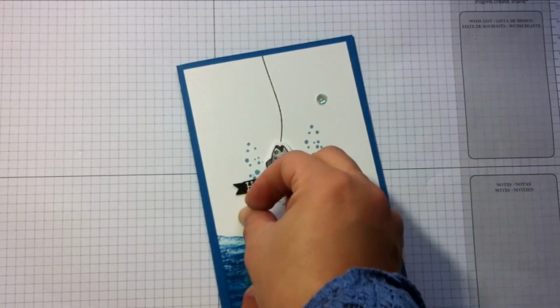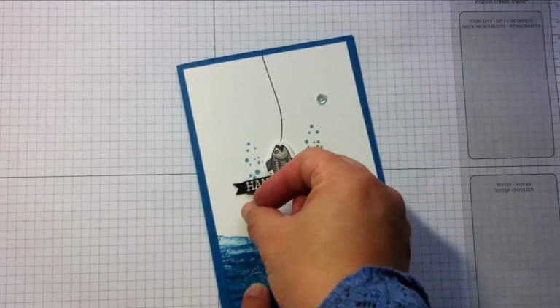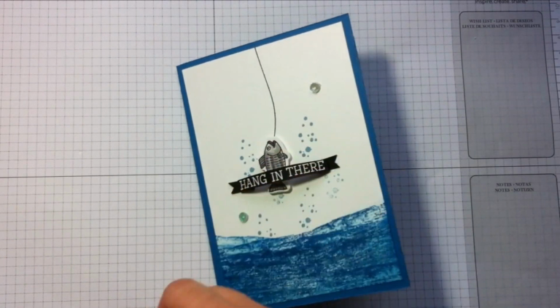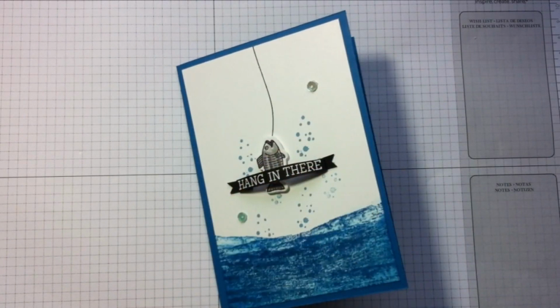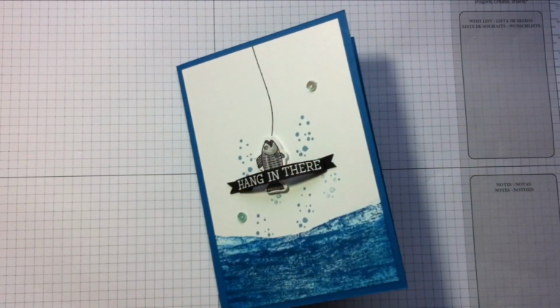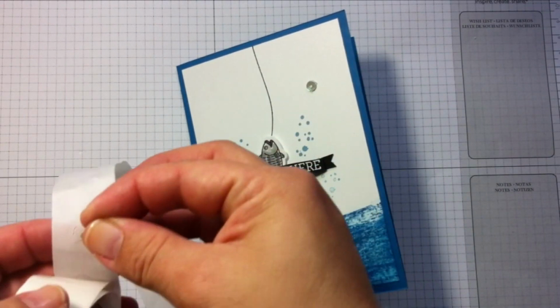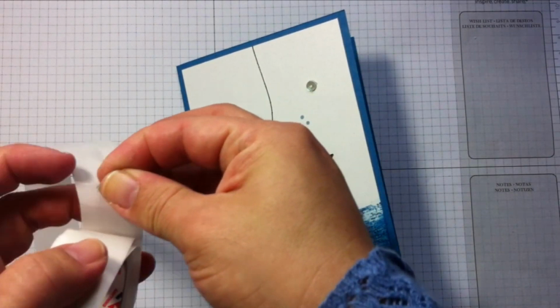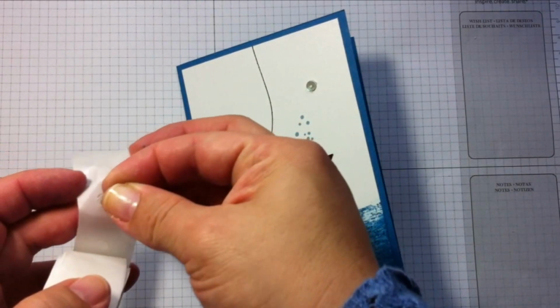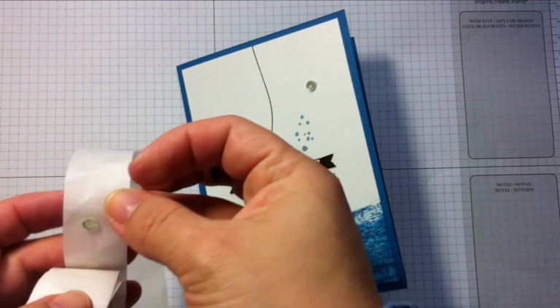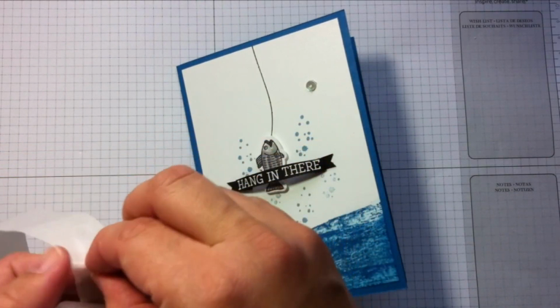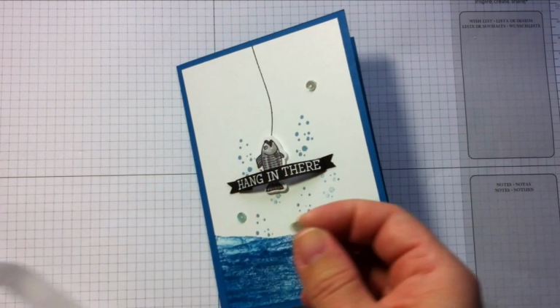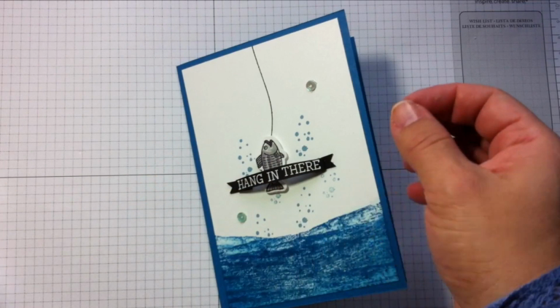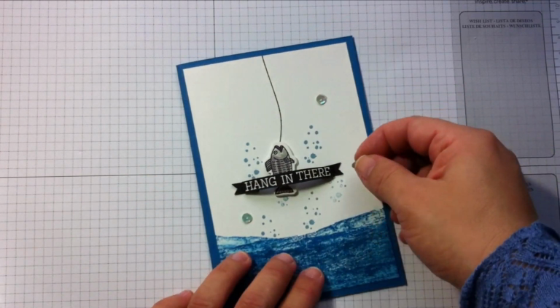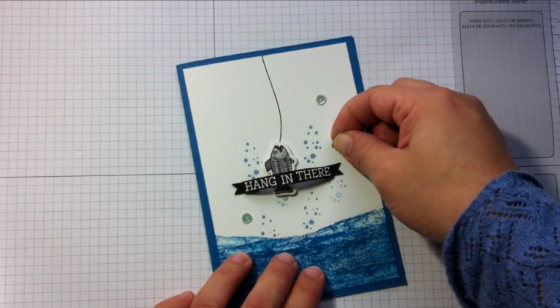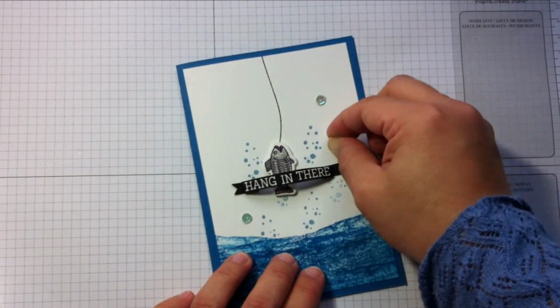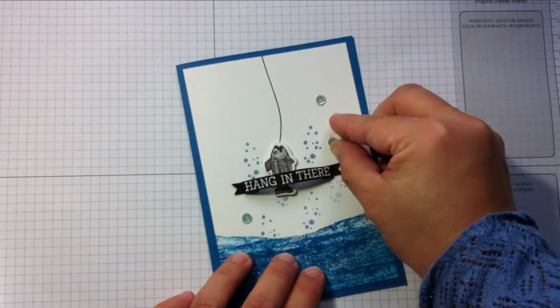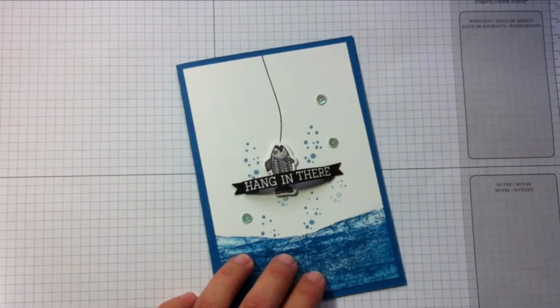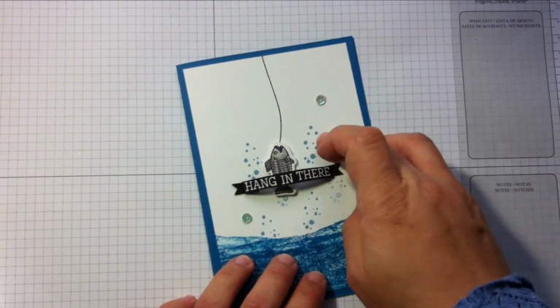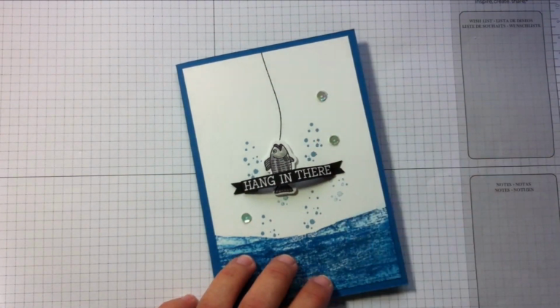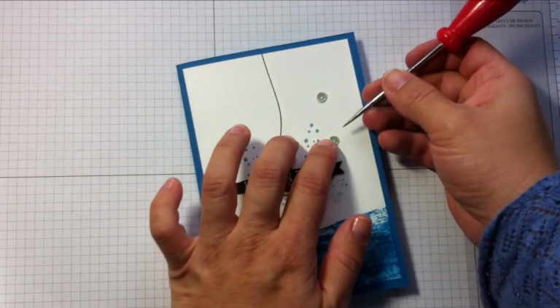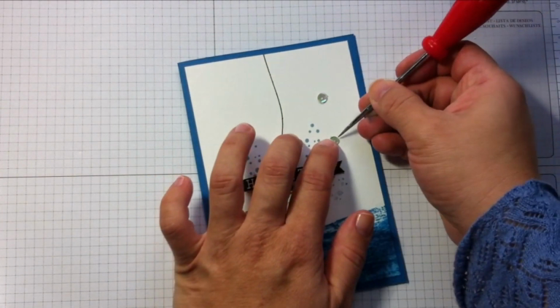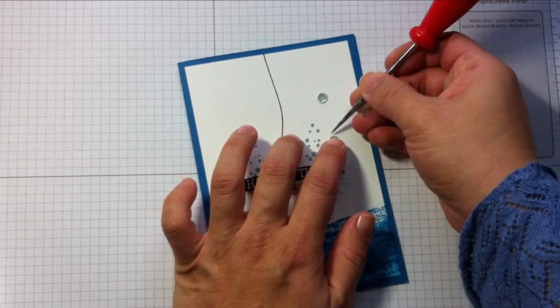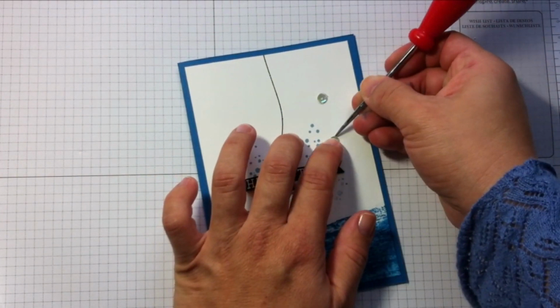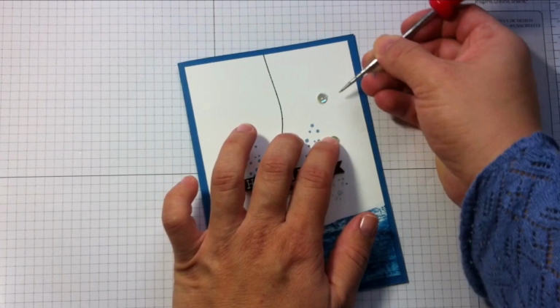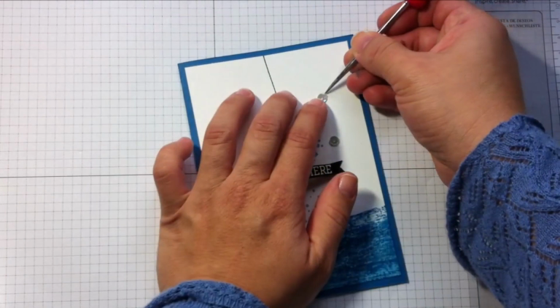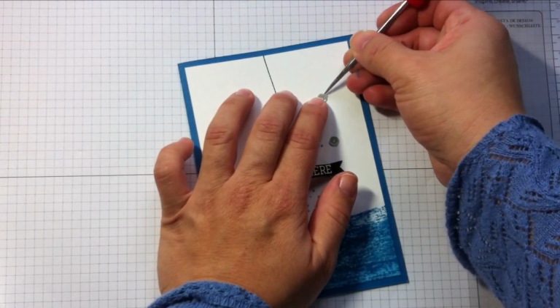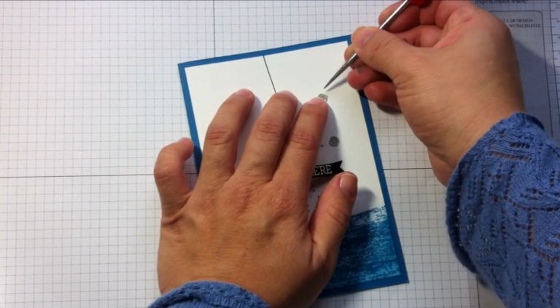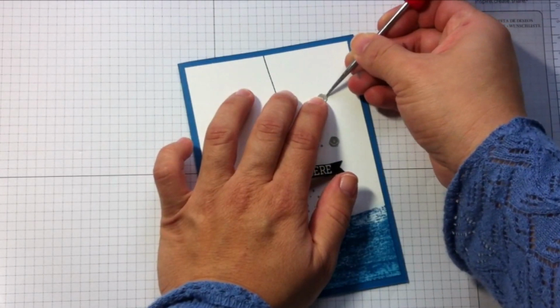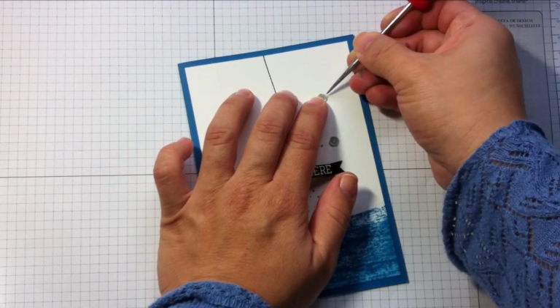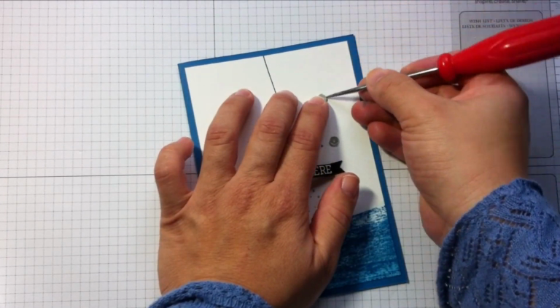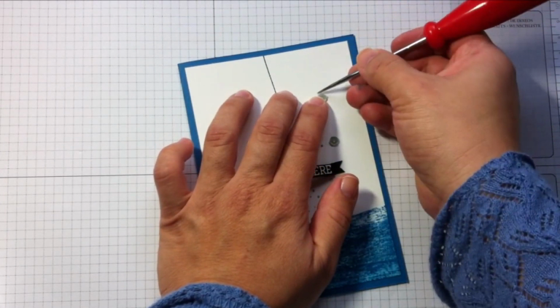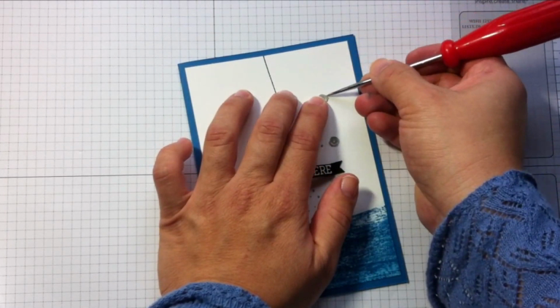To finish, I'm embellishing with some sequins. These sequins are from the Watercolor Wishes card kit from Stampin' Up, and I thought they were a nice addition to this card. I pasted them with small glue dots.